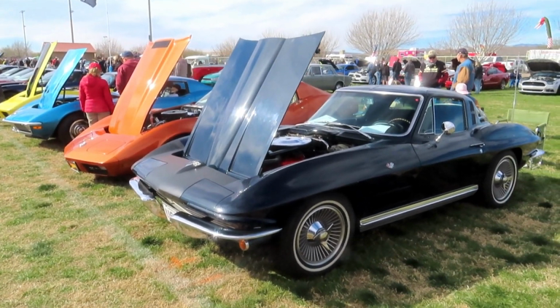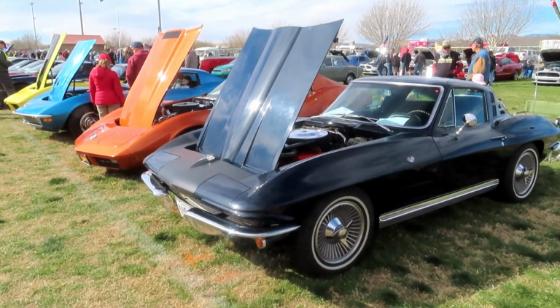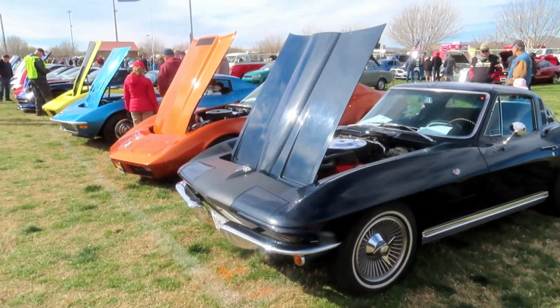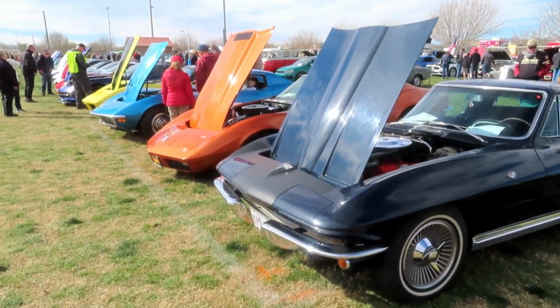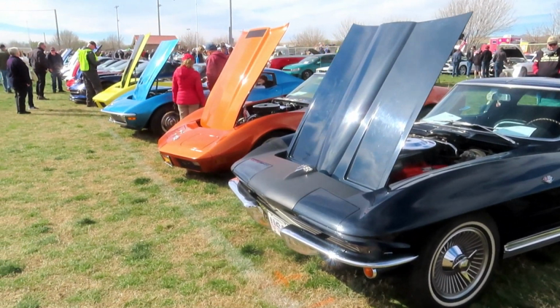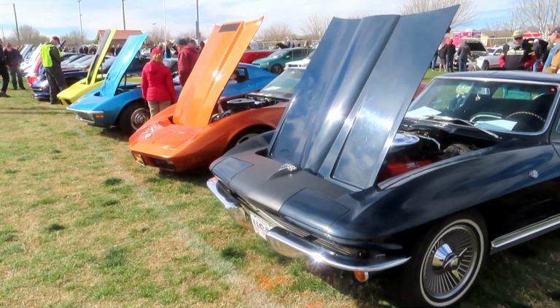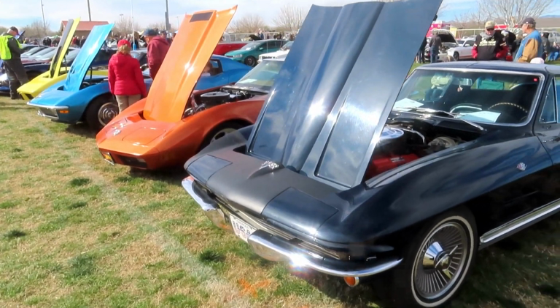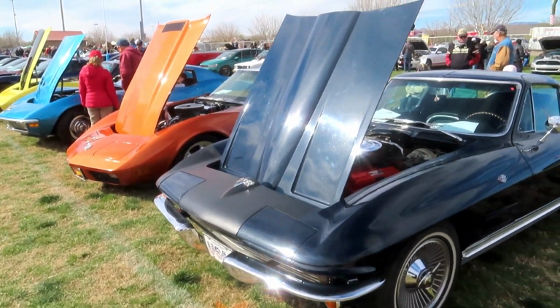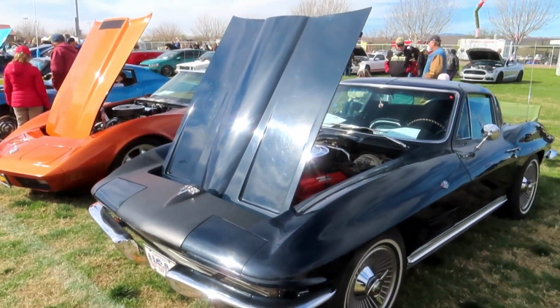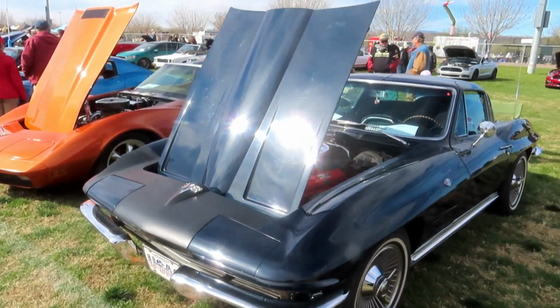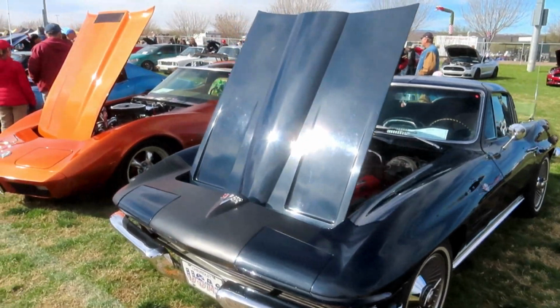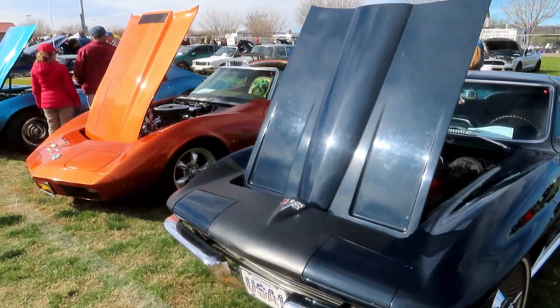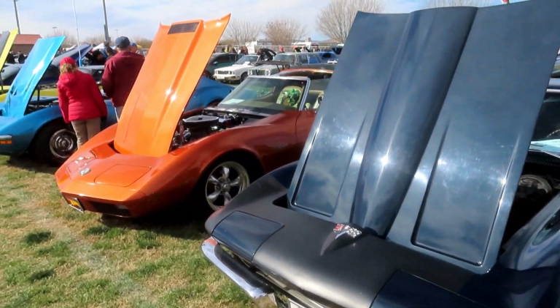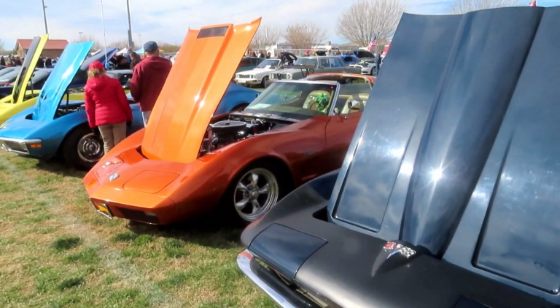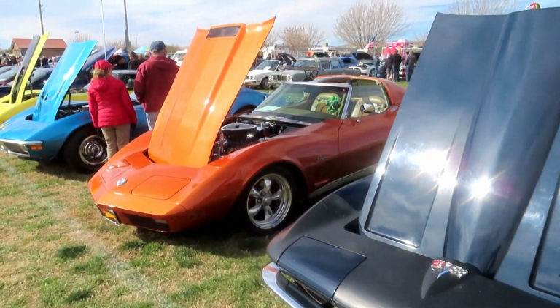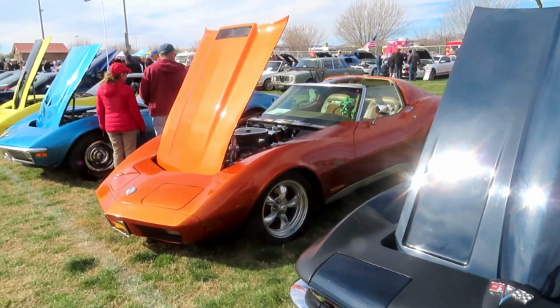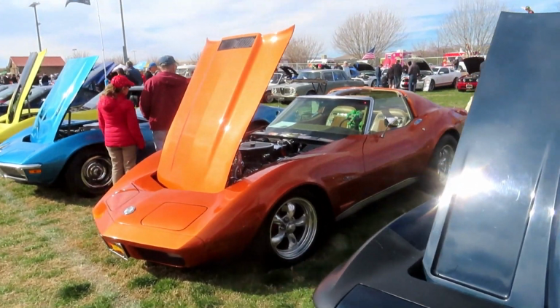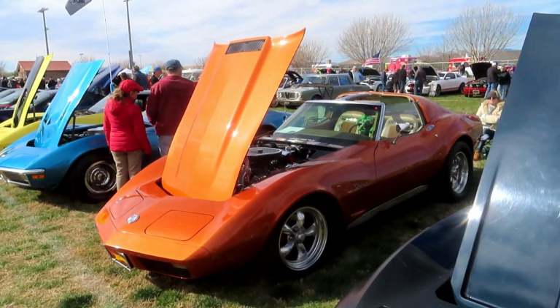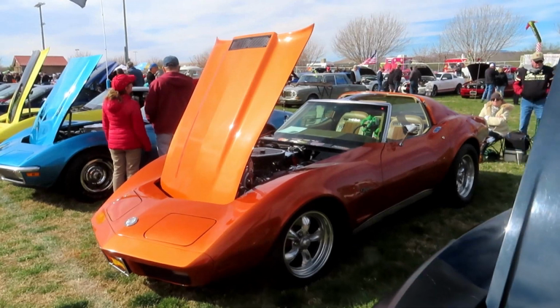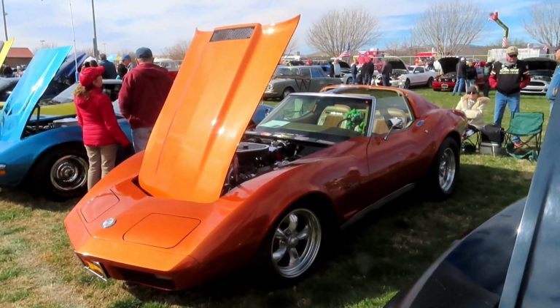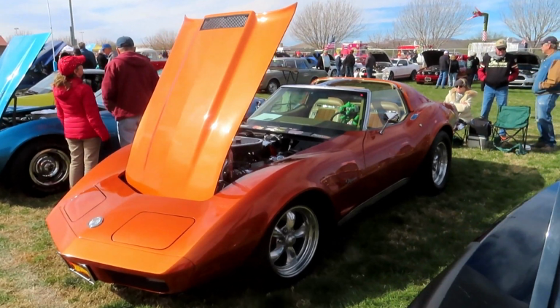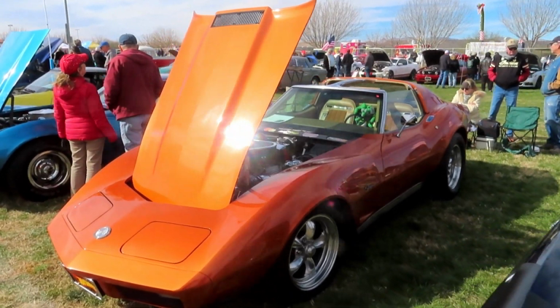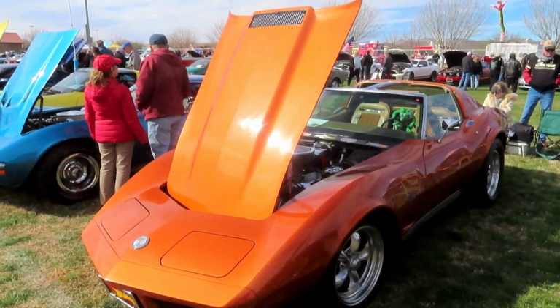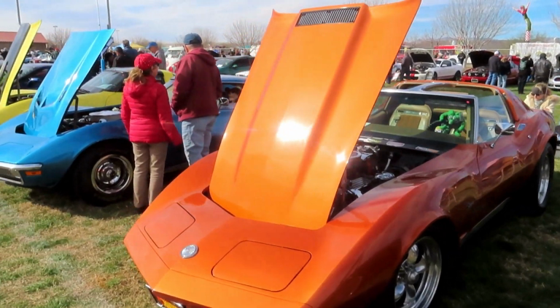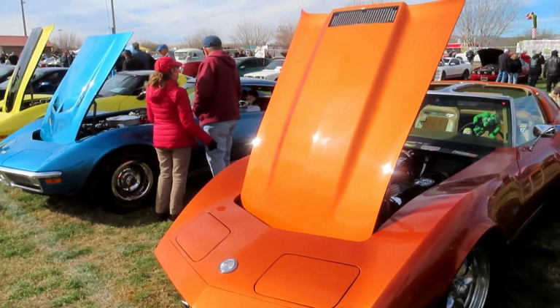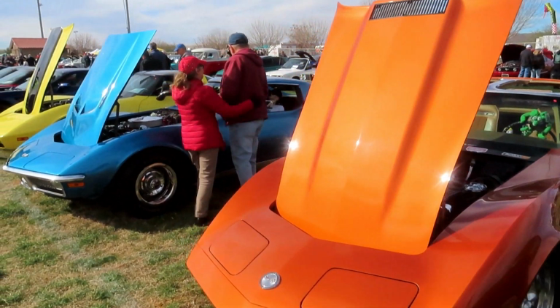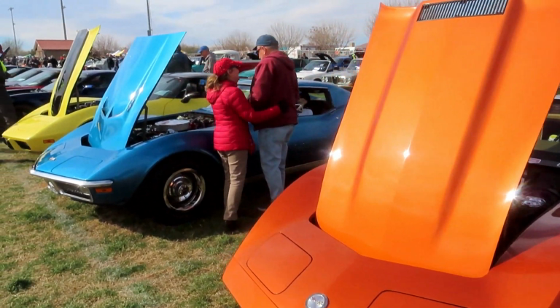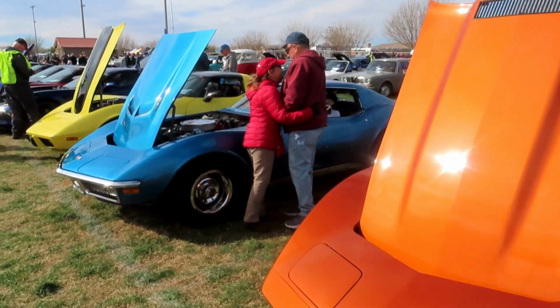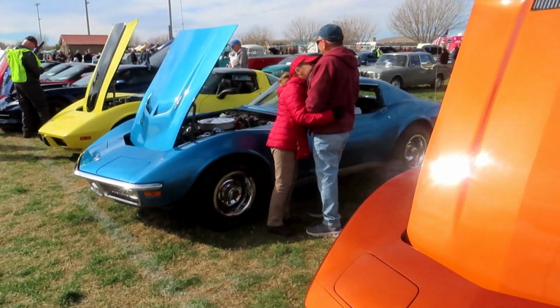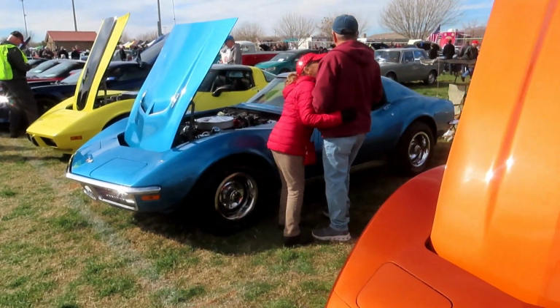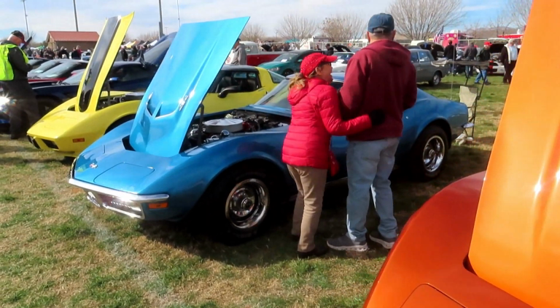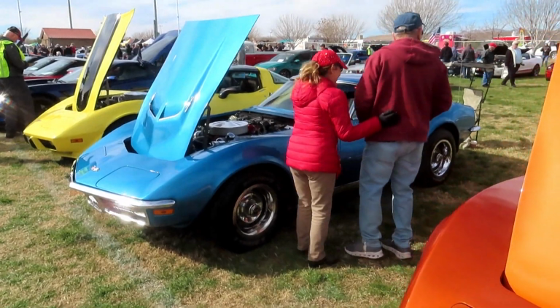I don't know the newer ones very well by look, but I'm just gonna walk and let you look. This one's a 73. So we have a gorgeous blue 70 coming up here.